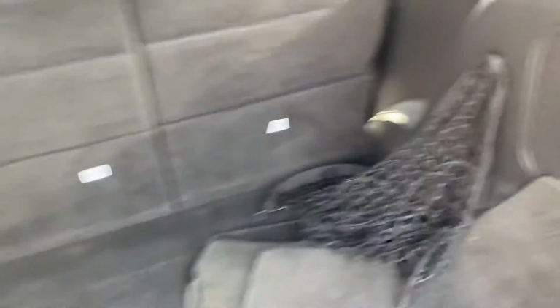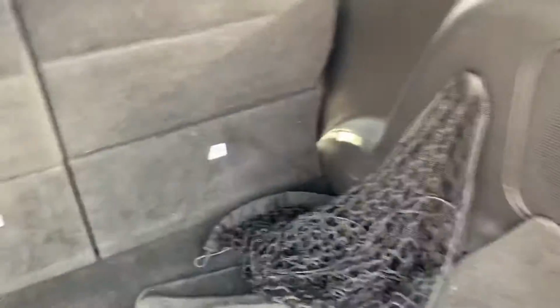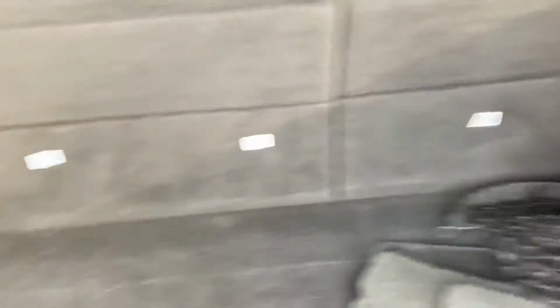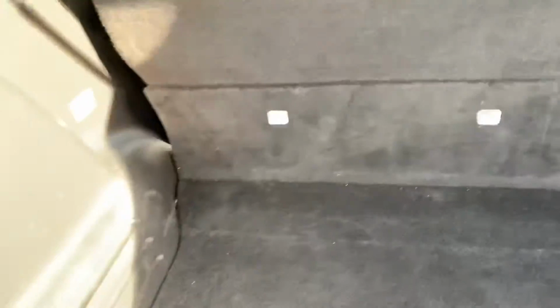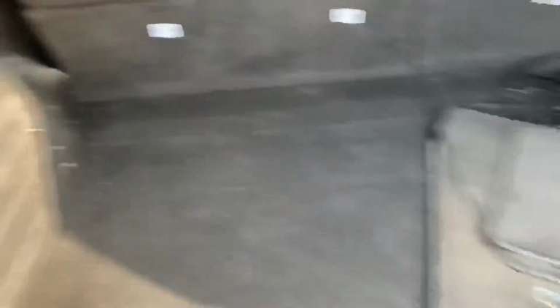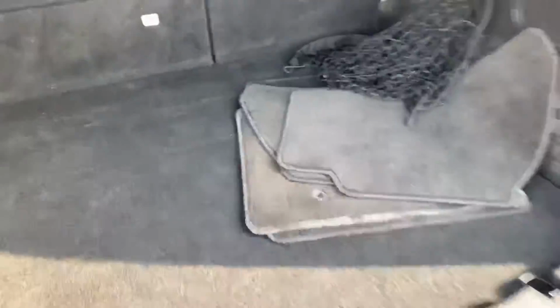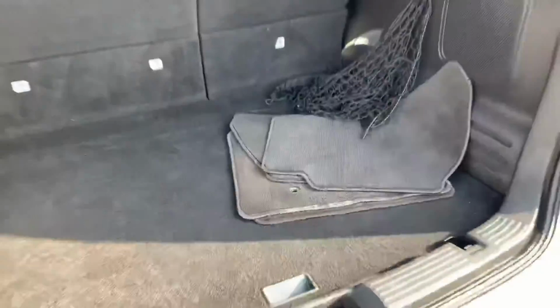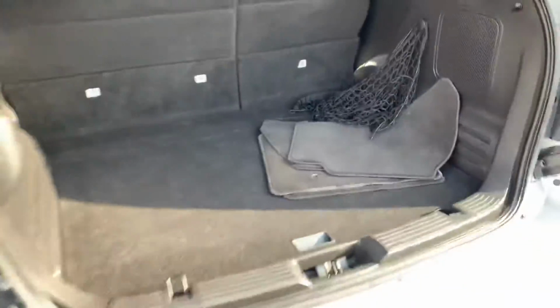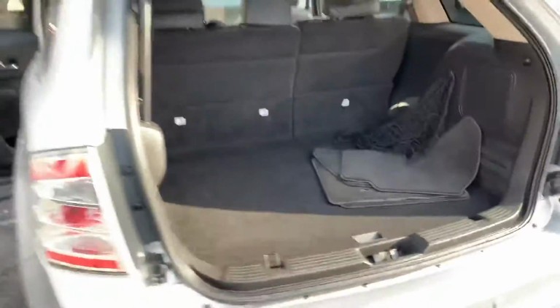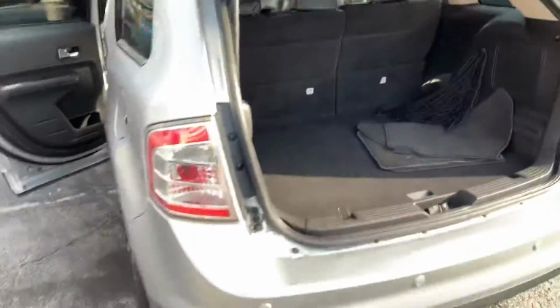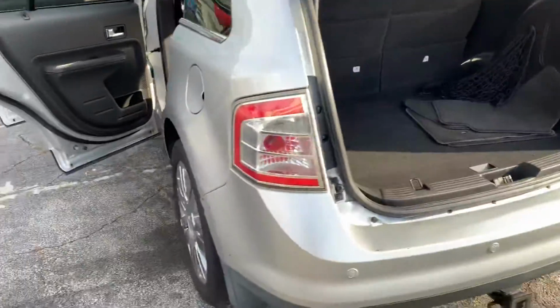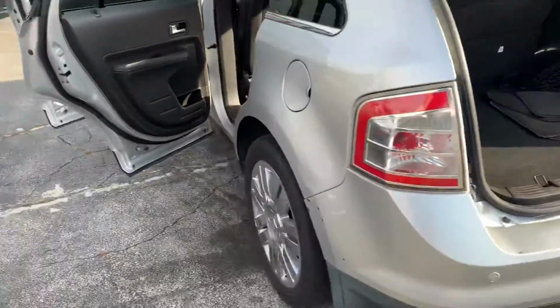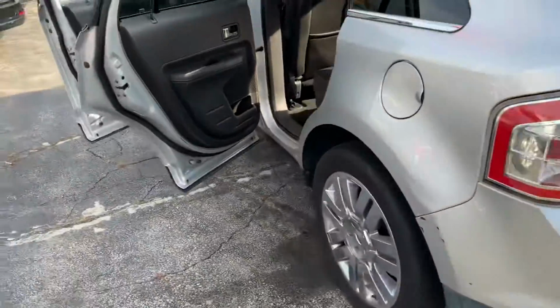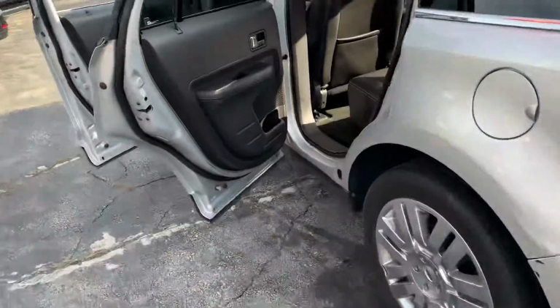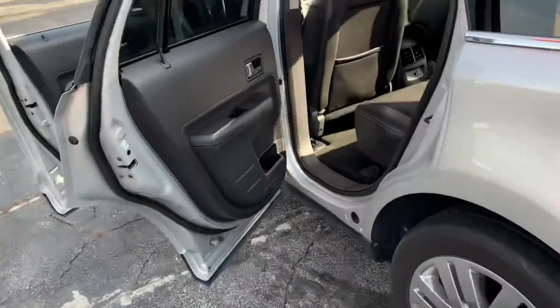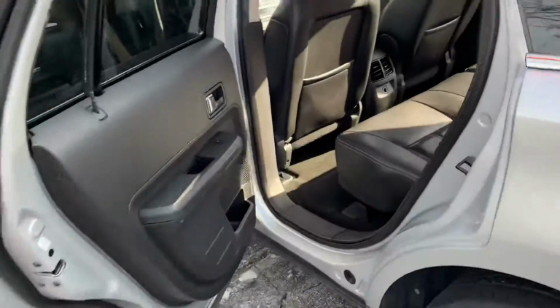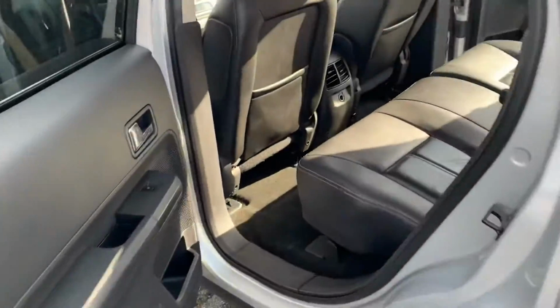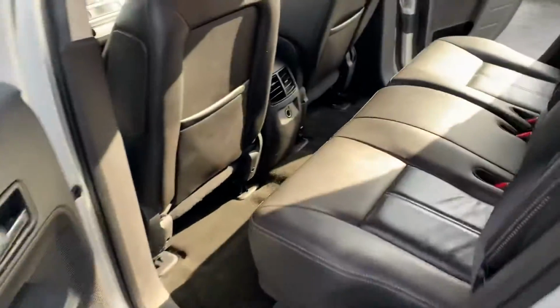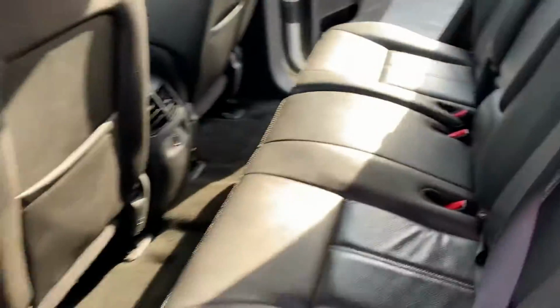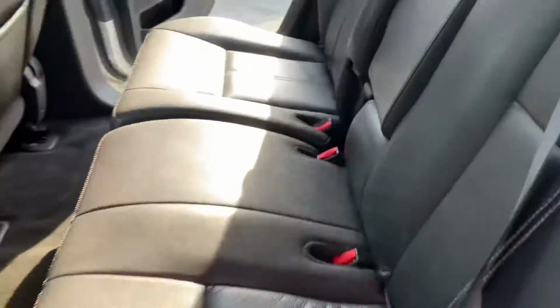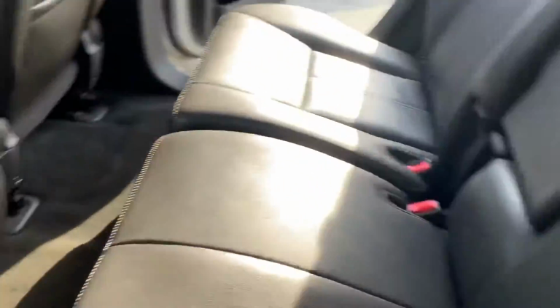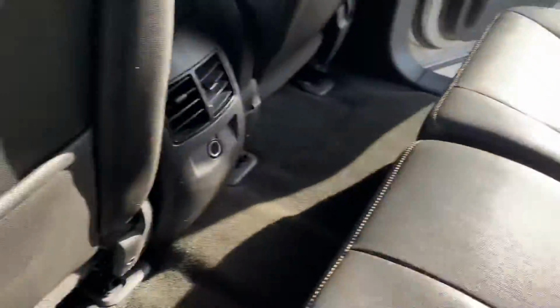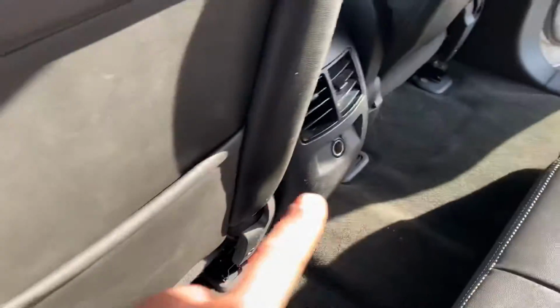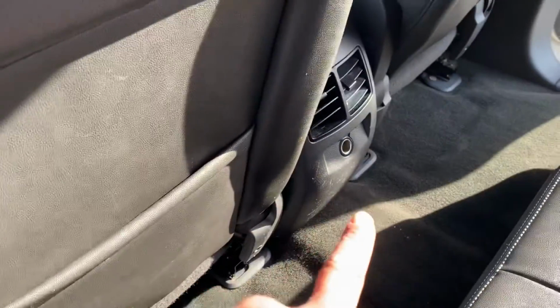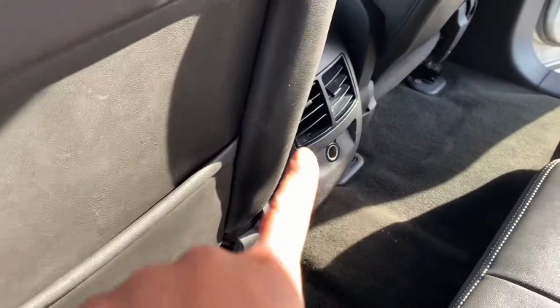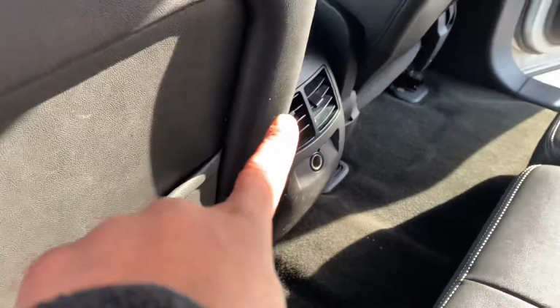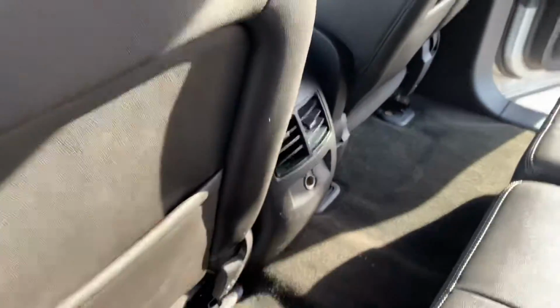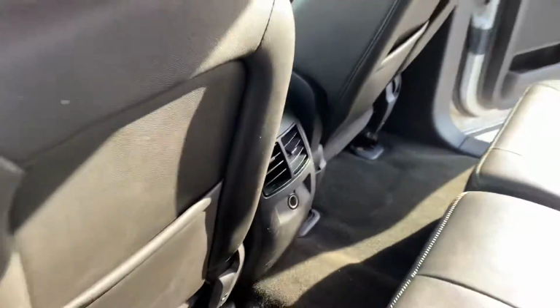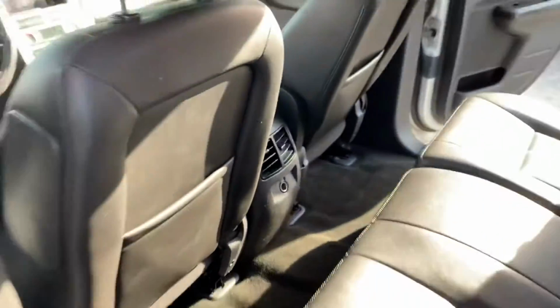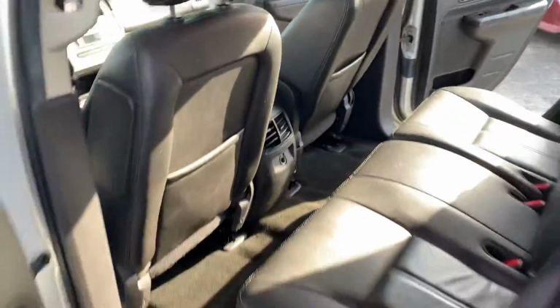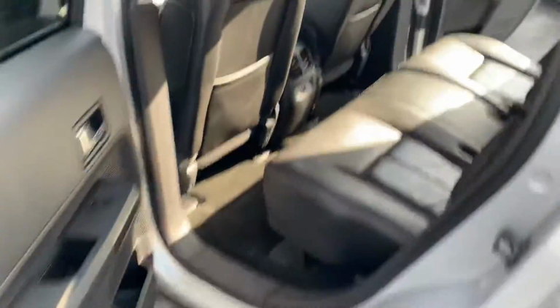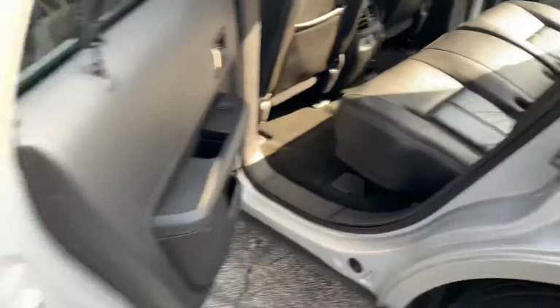Check this out — there's your floor mats right there. We have an extra power source and extra vents in the back.